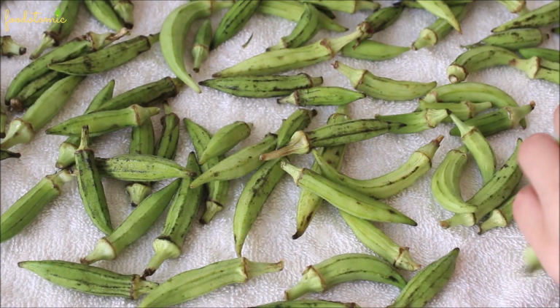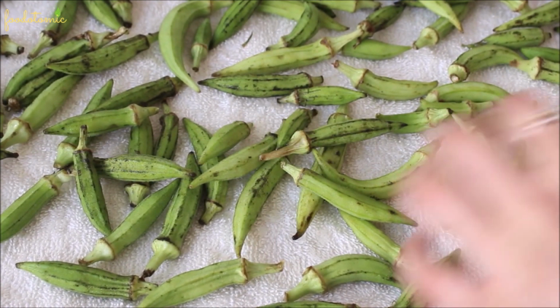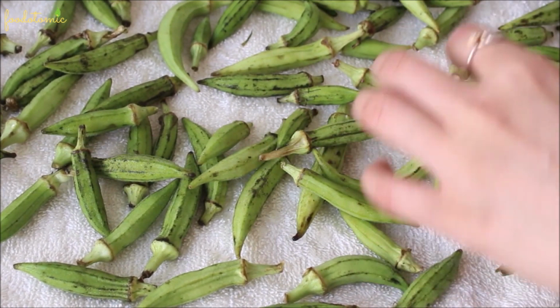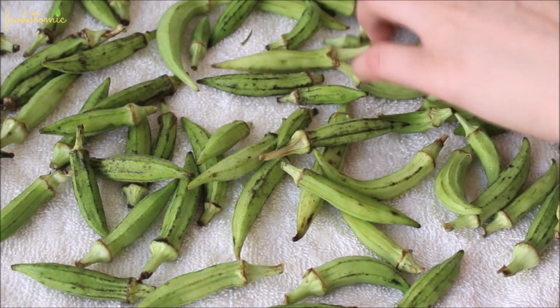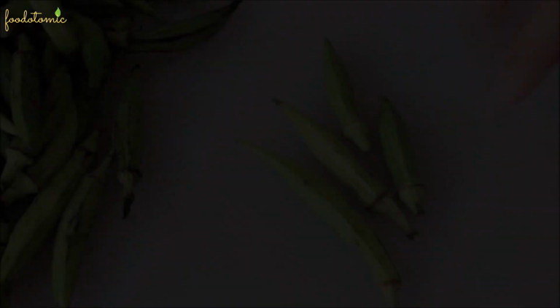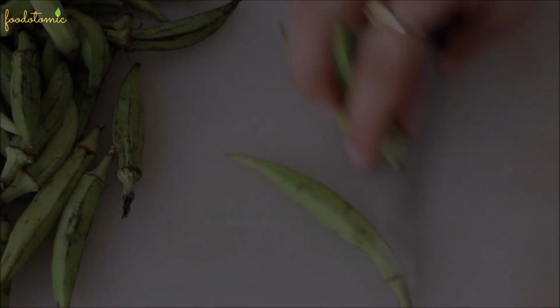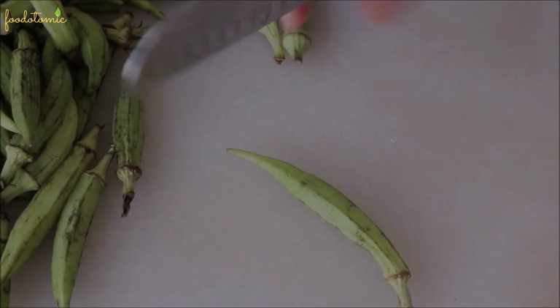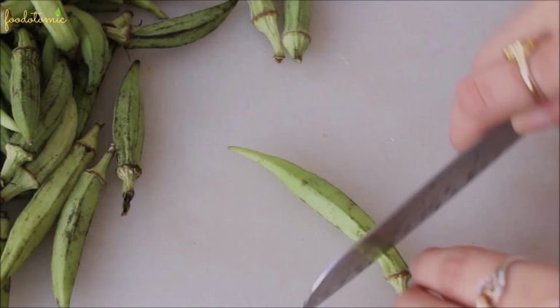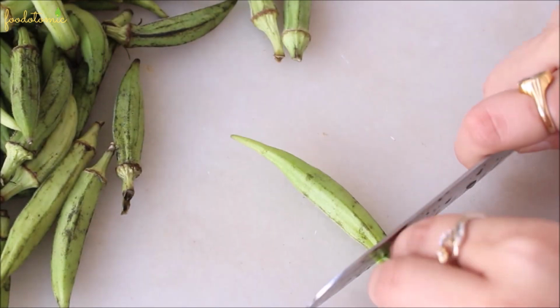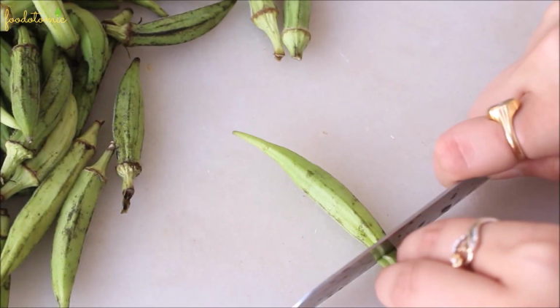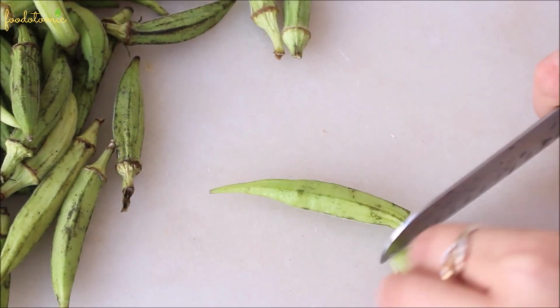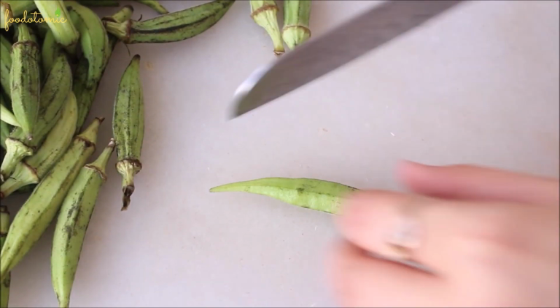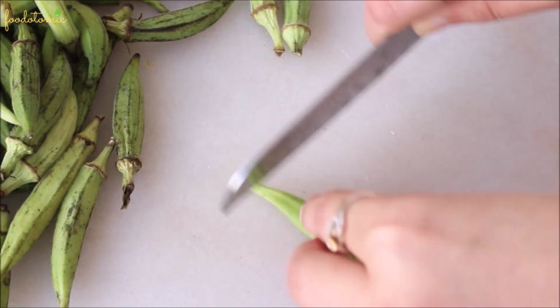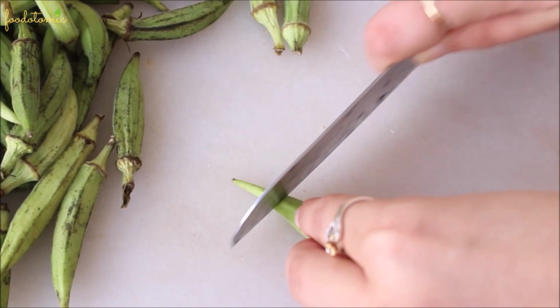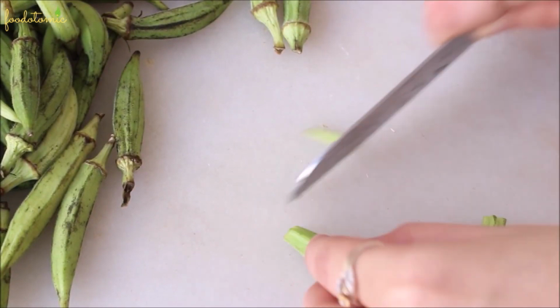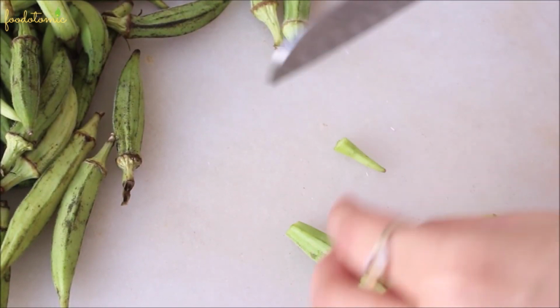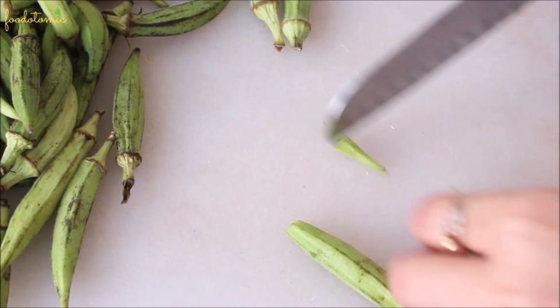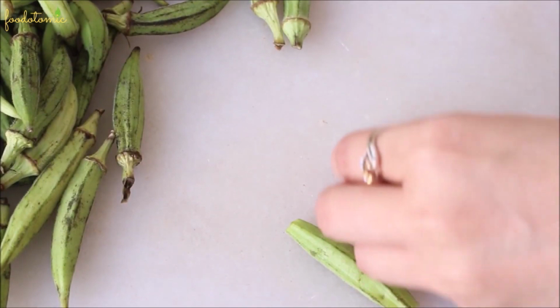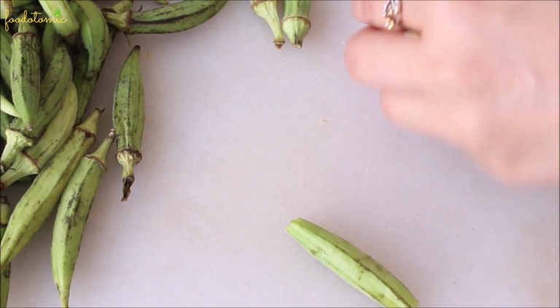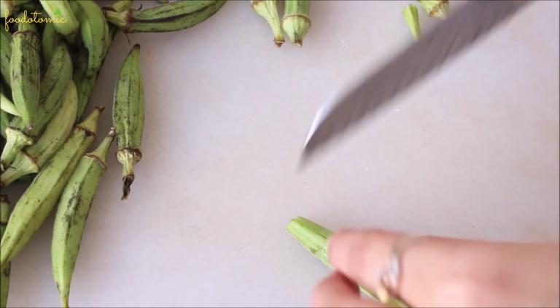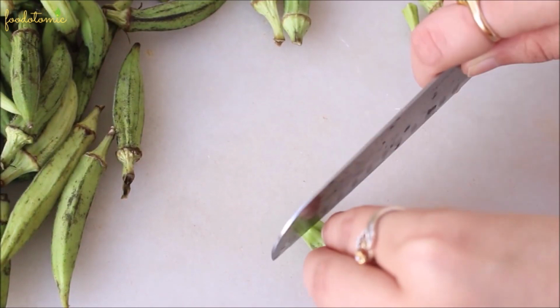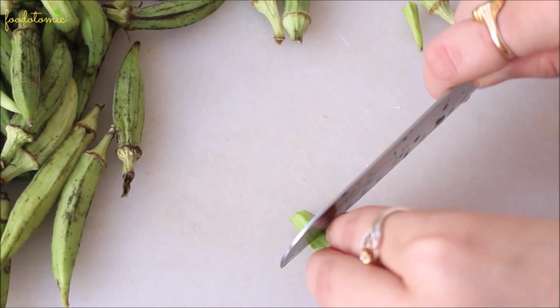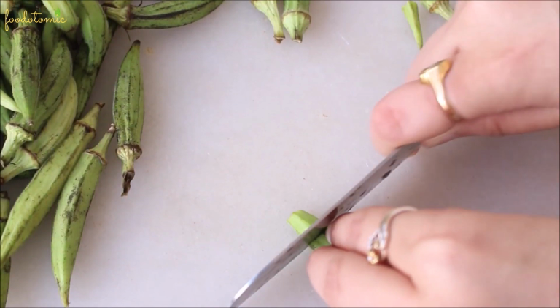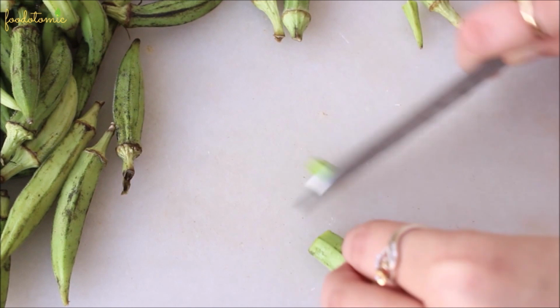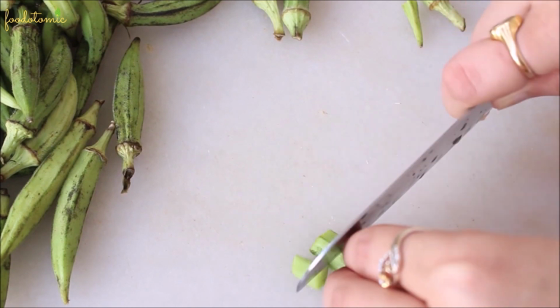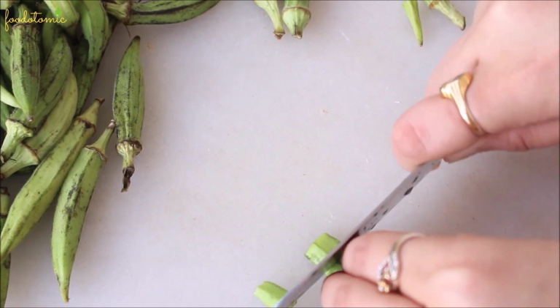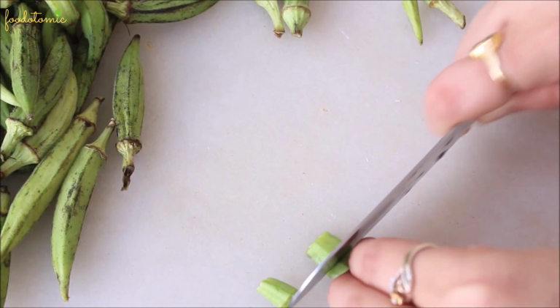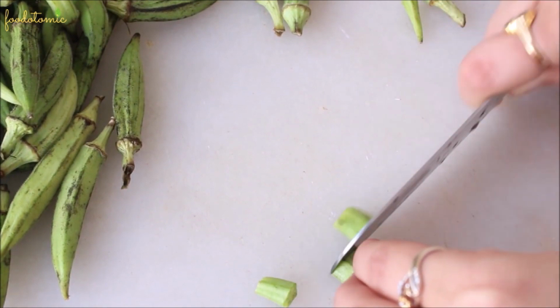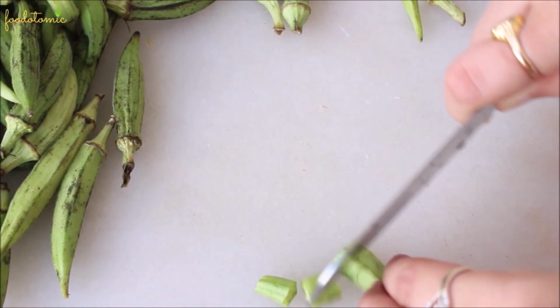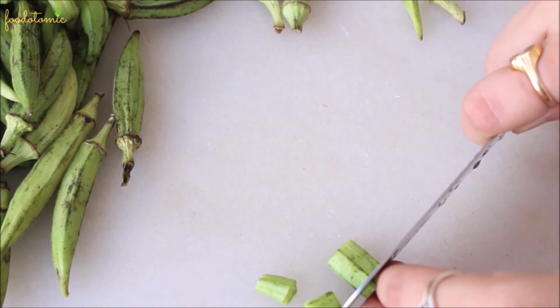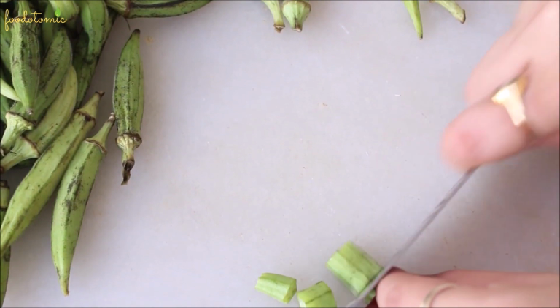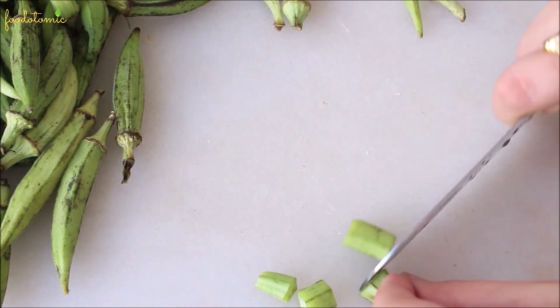For cutting the okra, we usually remove the head and the tail. Don't cut the okra into tiny pieces as it tends to shrink while cooking, so medium or large pieces should be good.